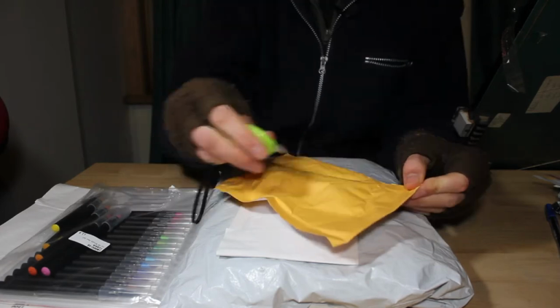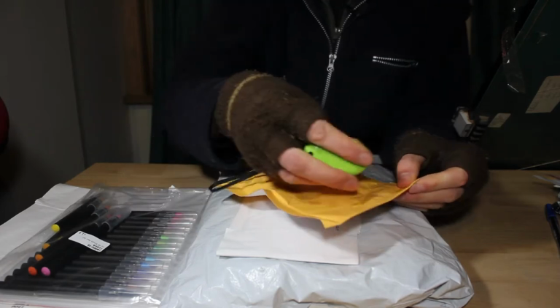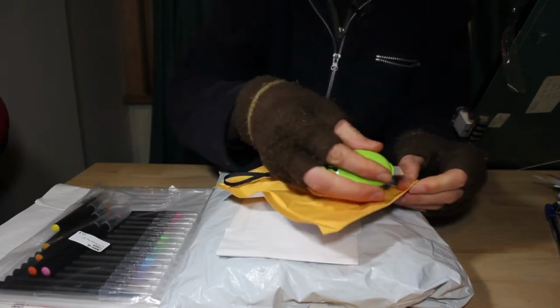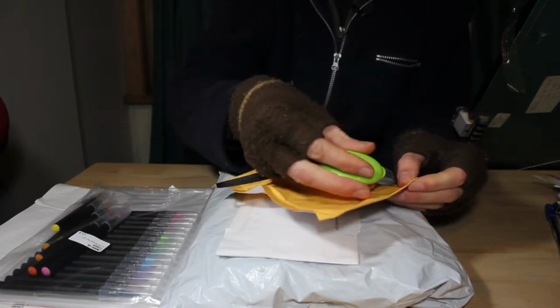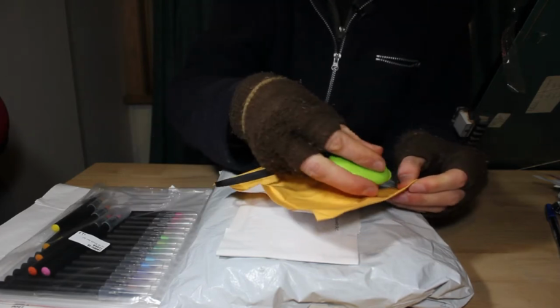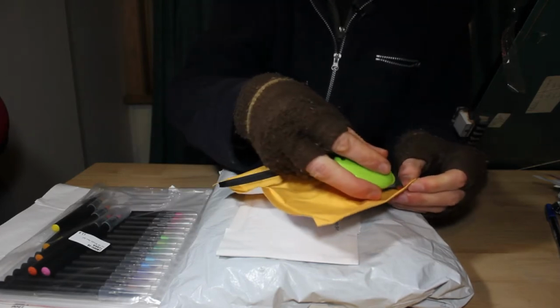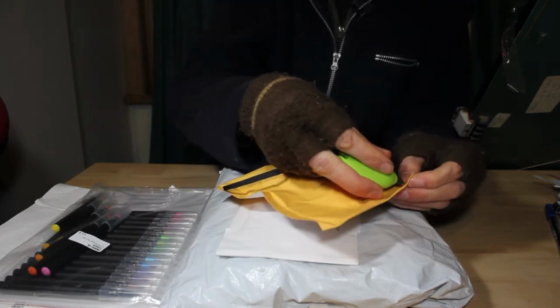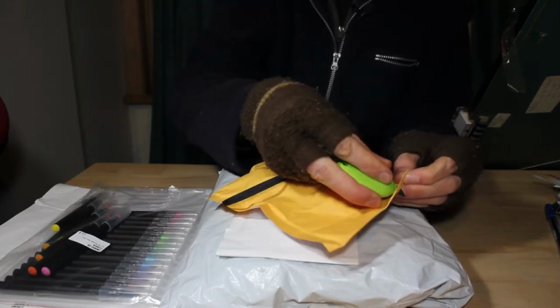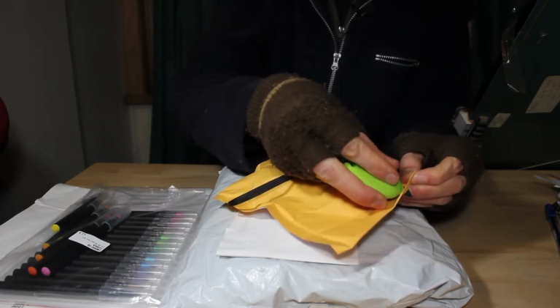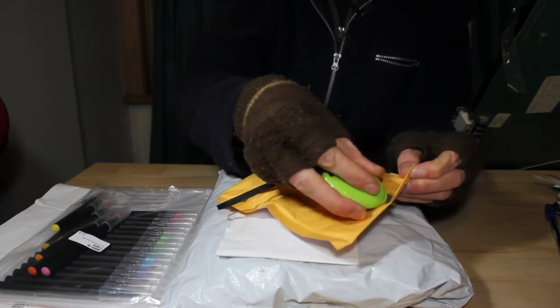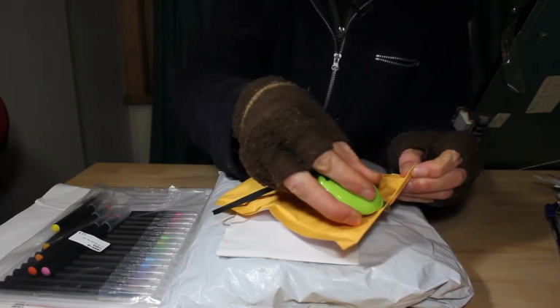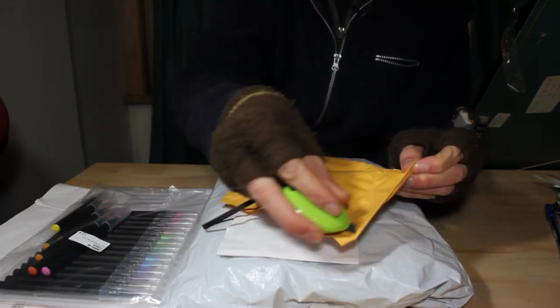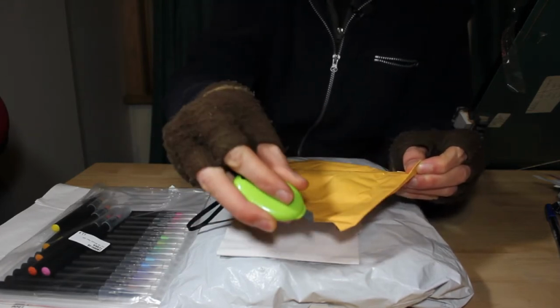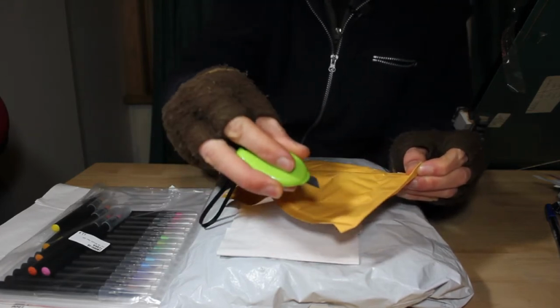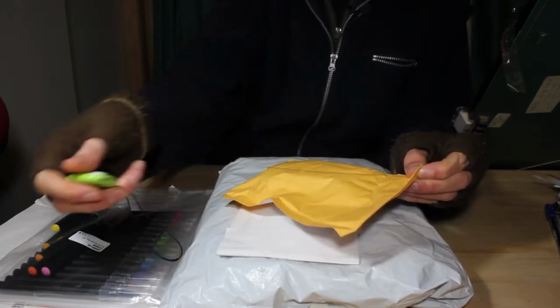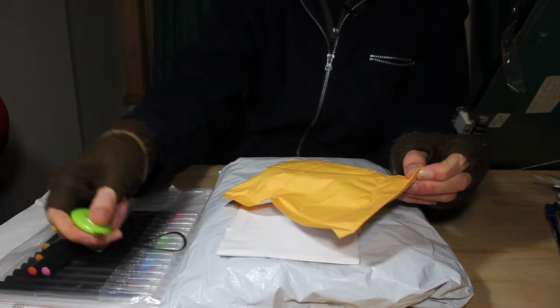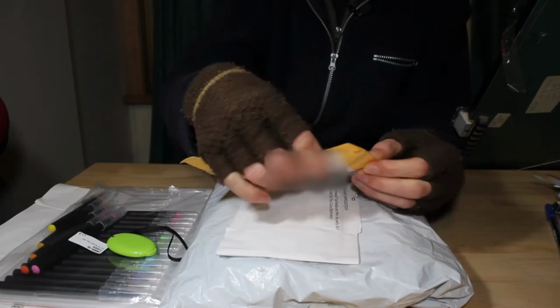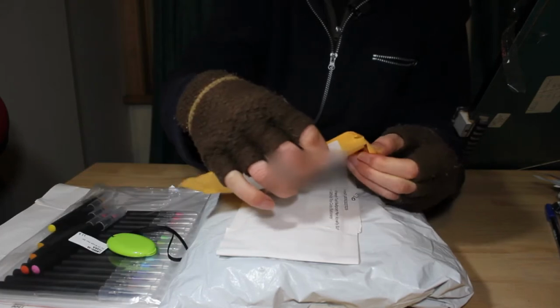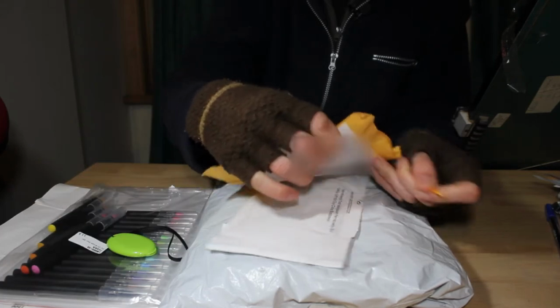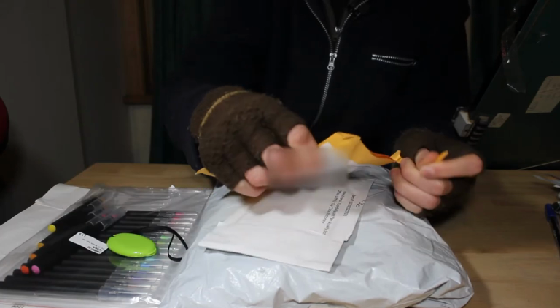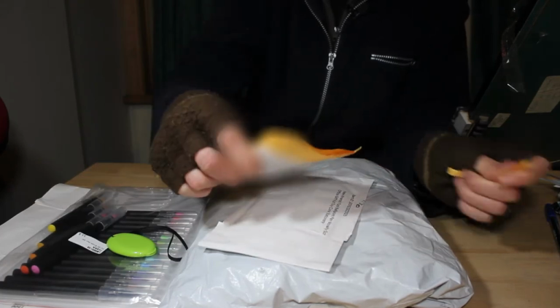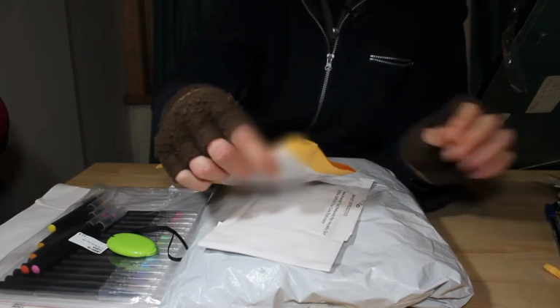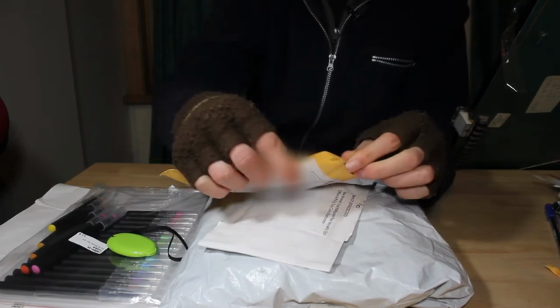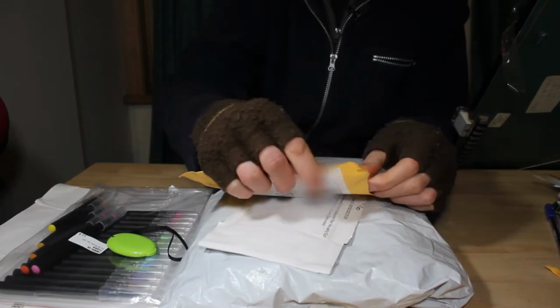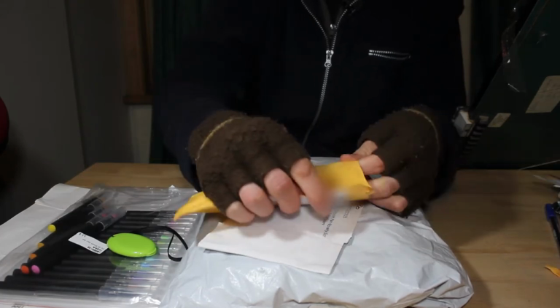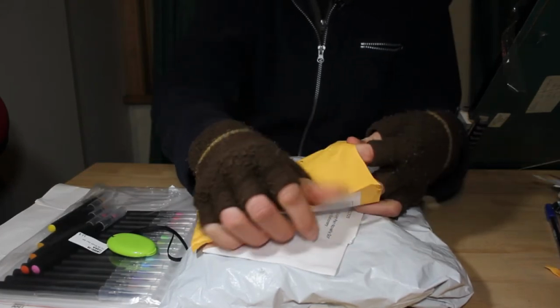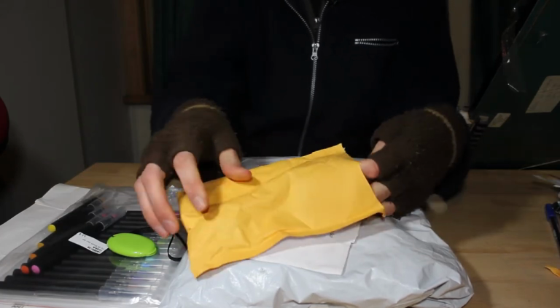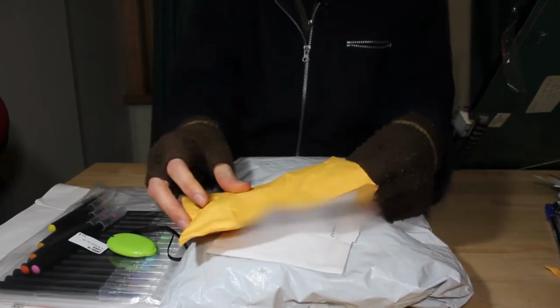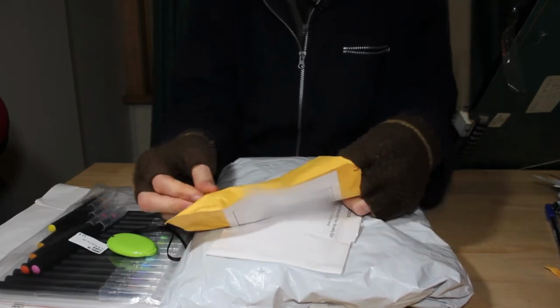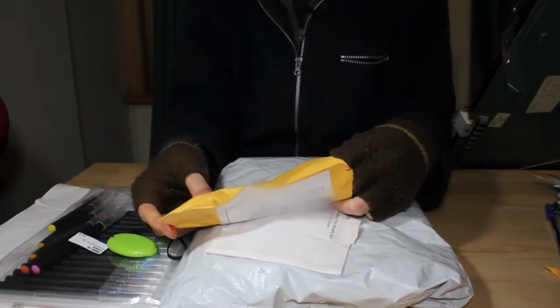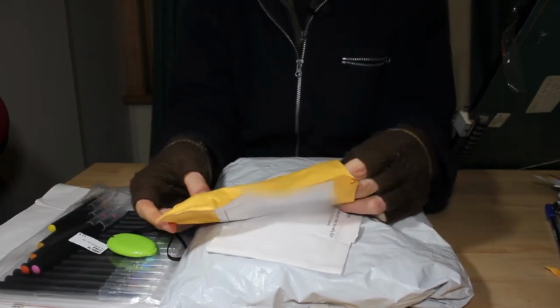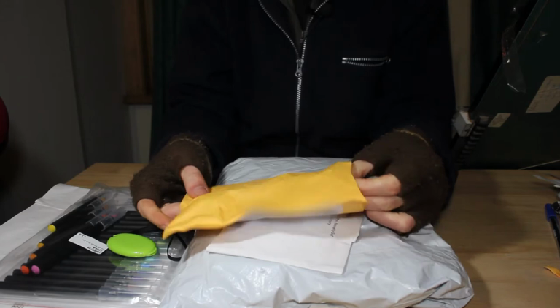I certainly hope what's inside these are pen related, because I do like pens. So let's see what's in this one — what could it be?